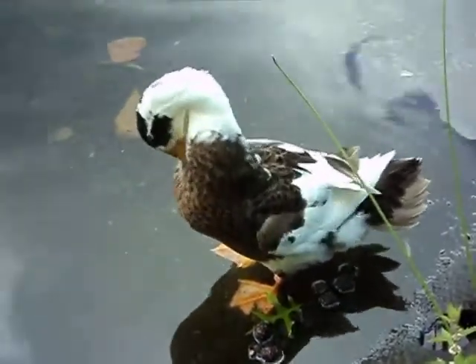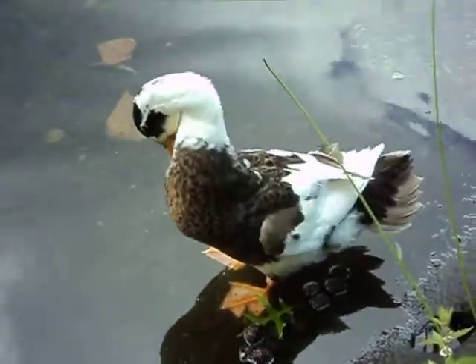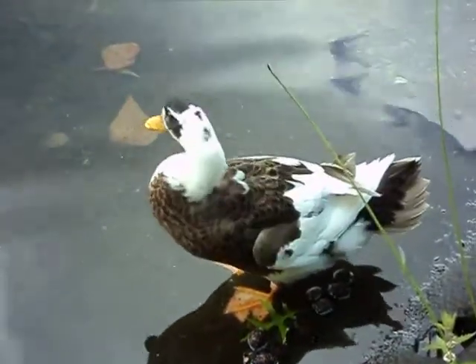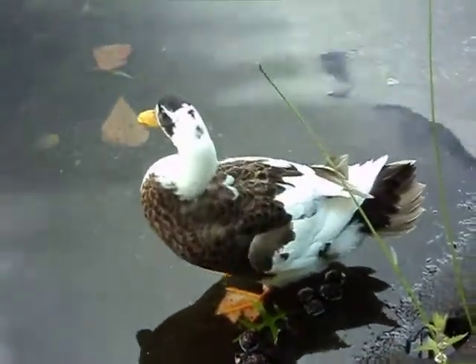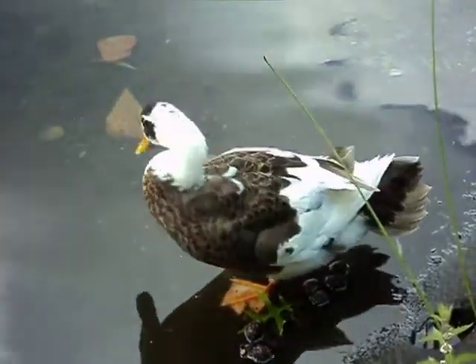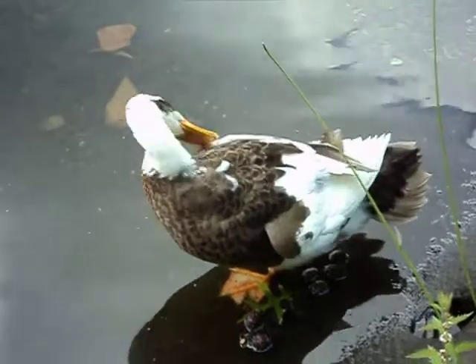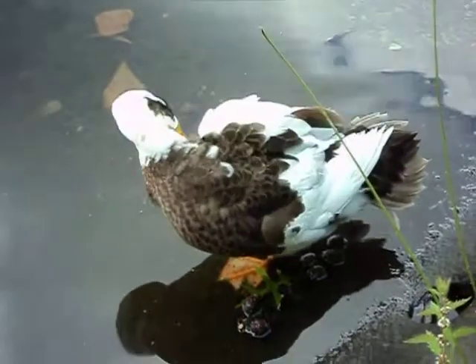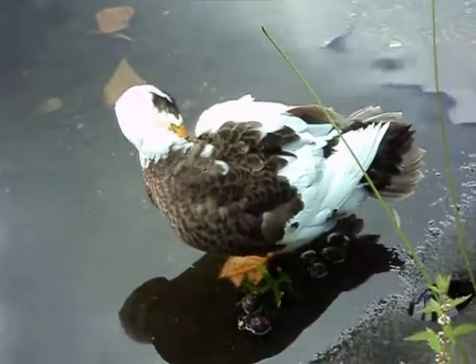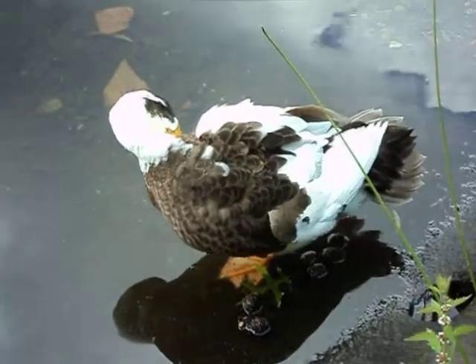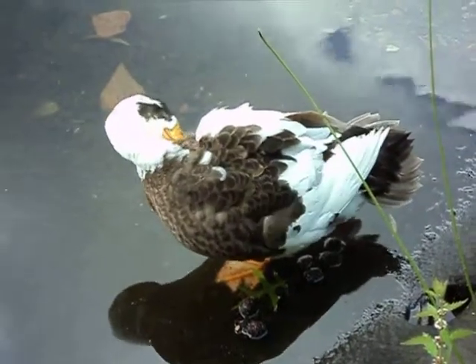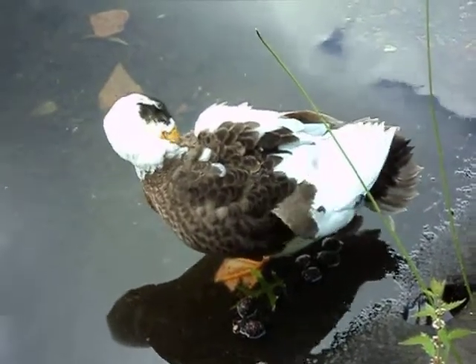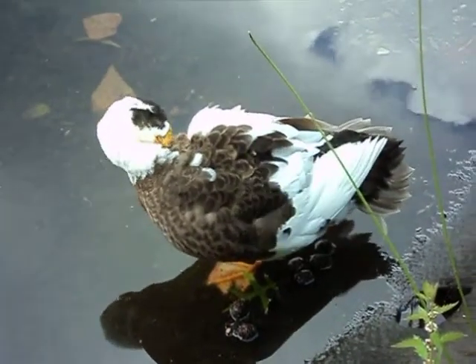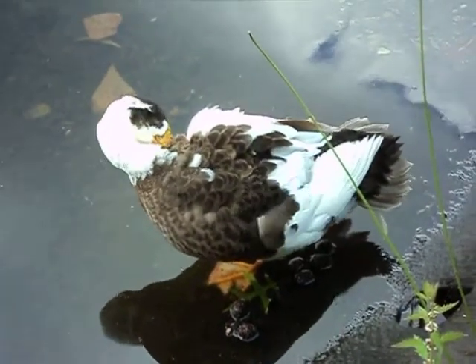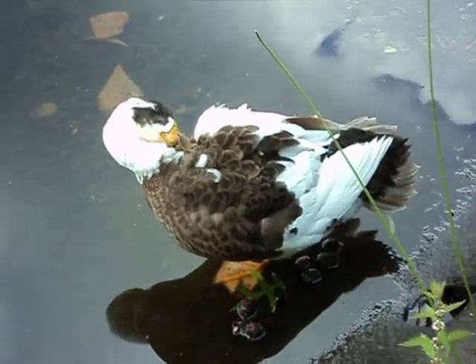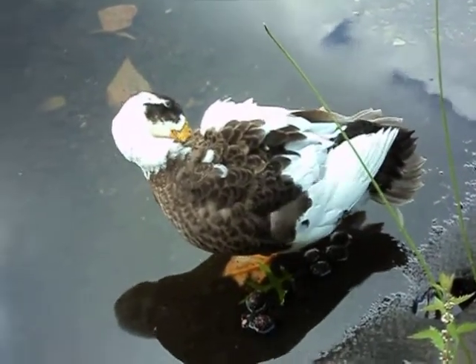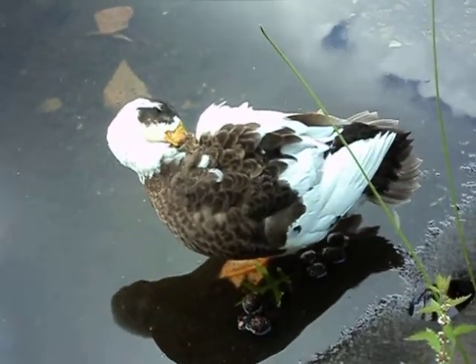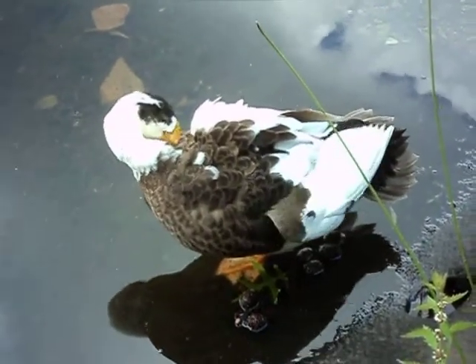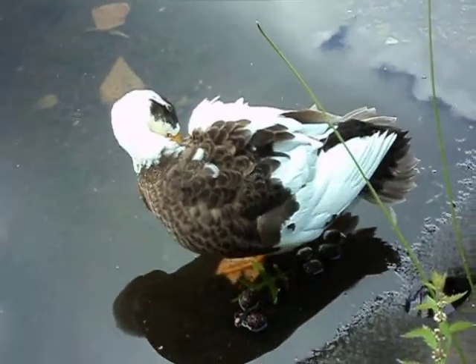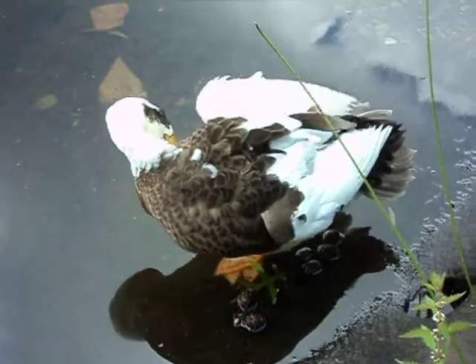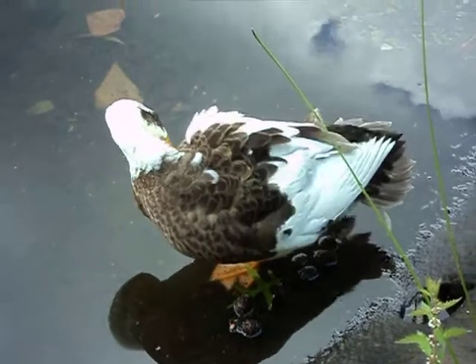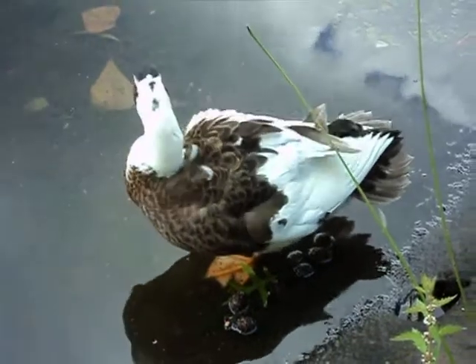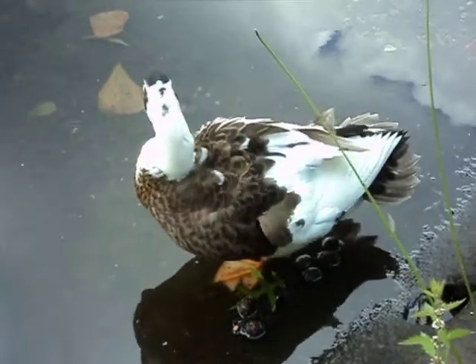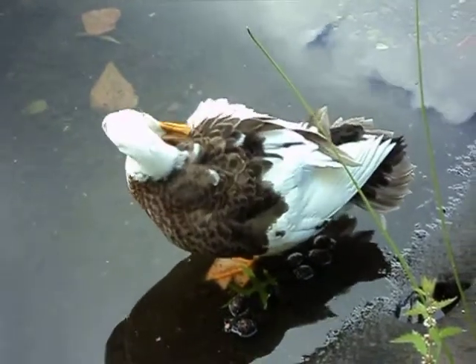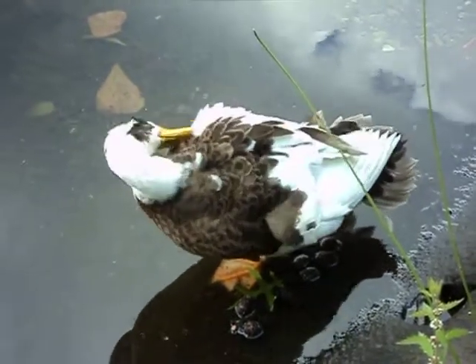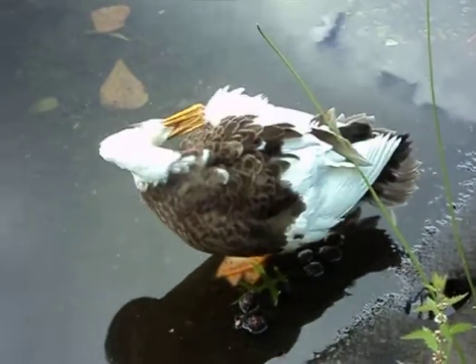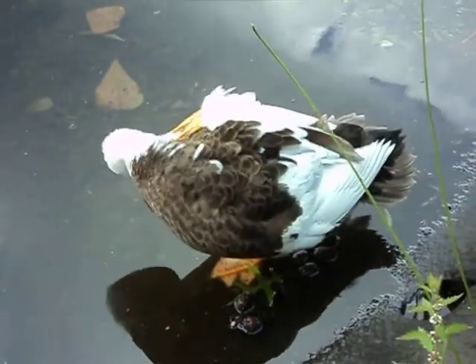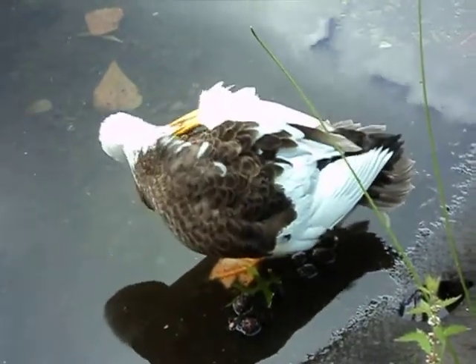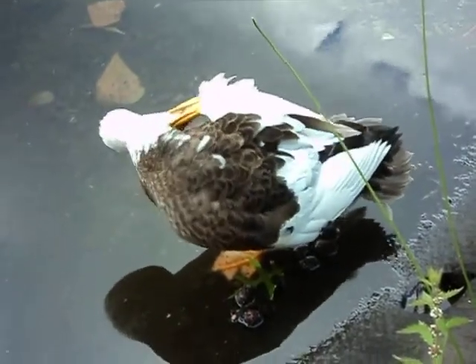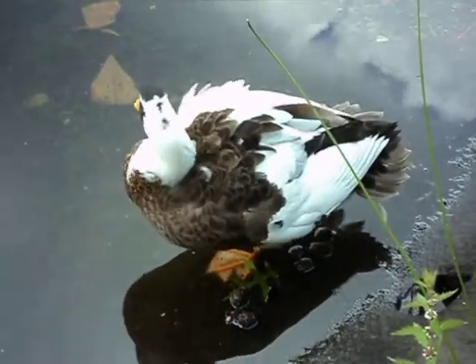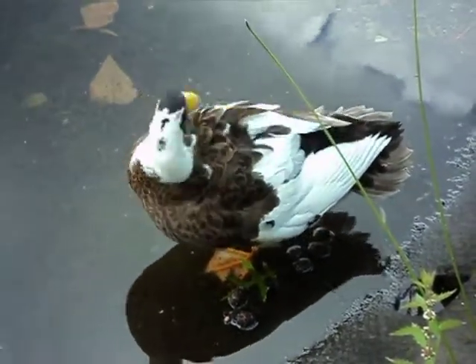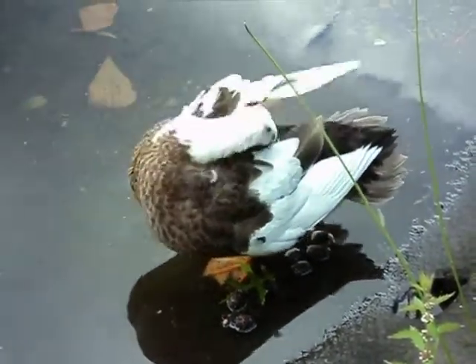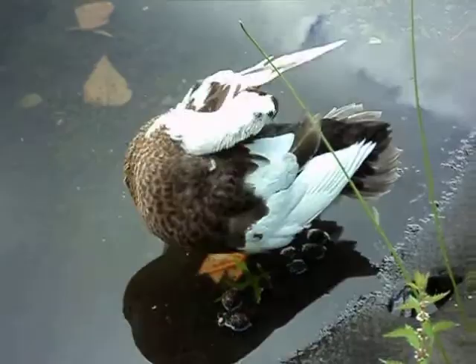The one that I have the video of has a dark back all the way down. Maybe there's two. But this is a good shot of him — it's close up.